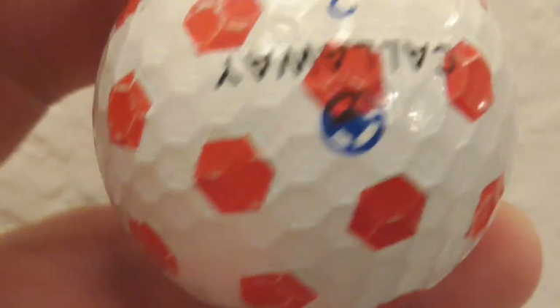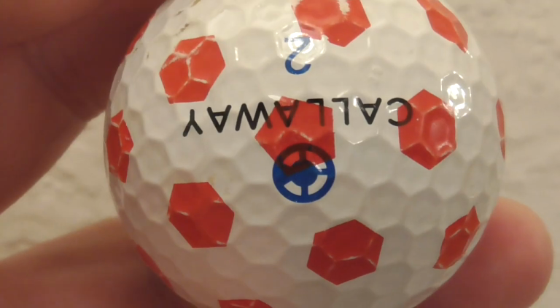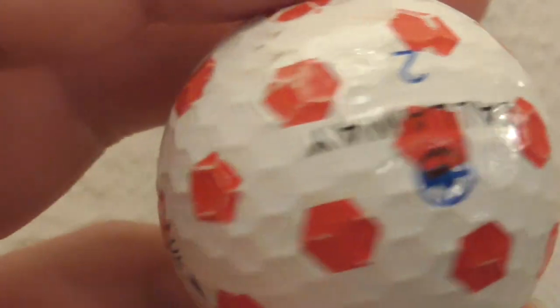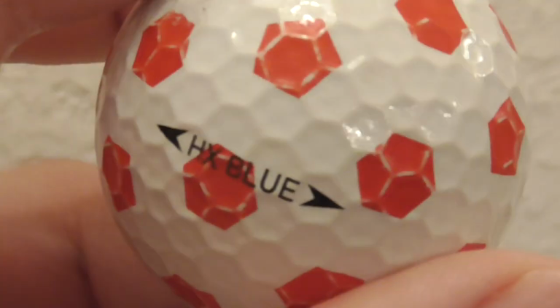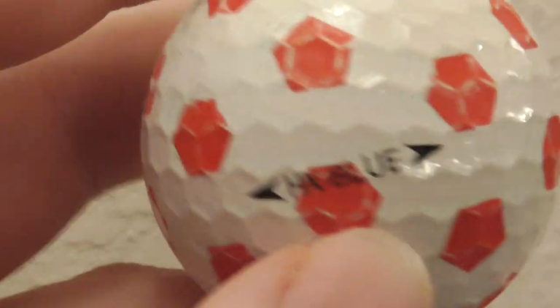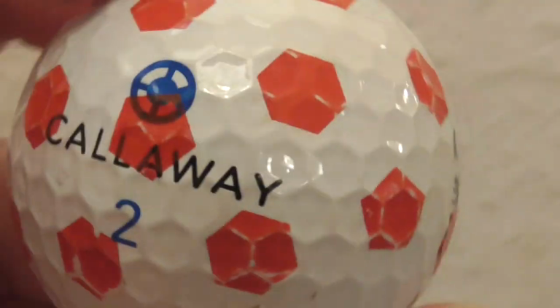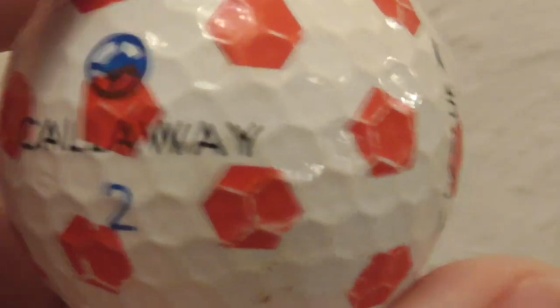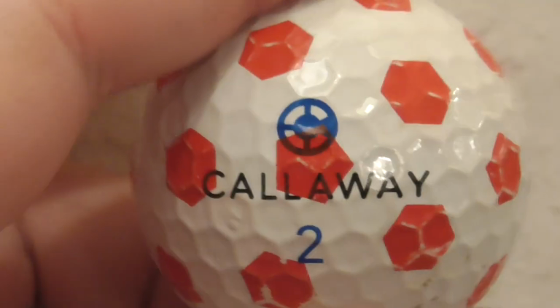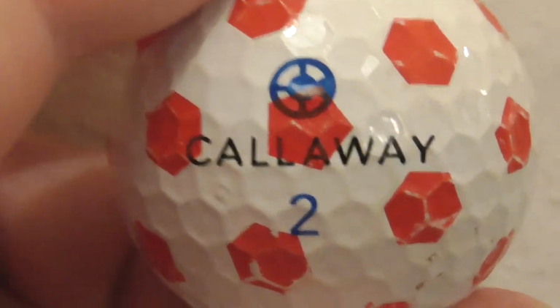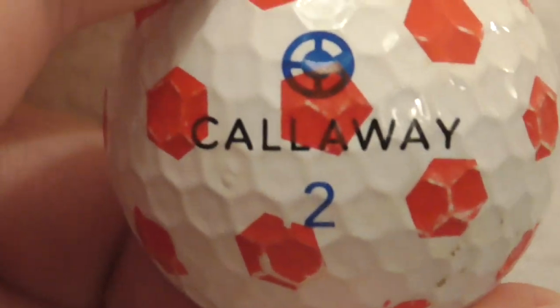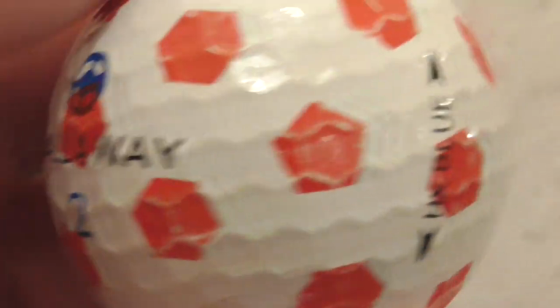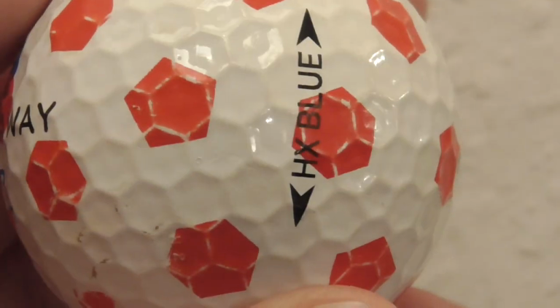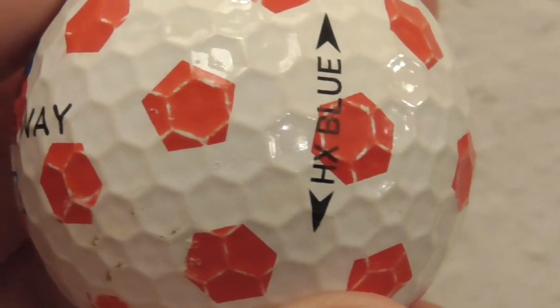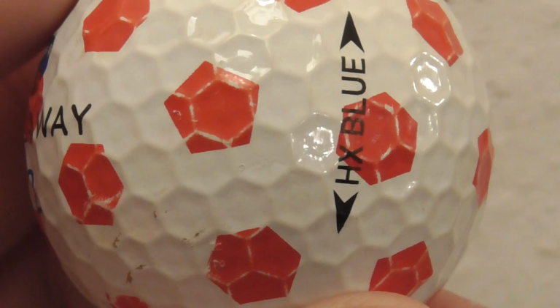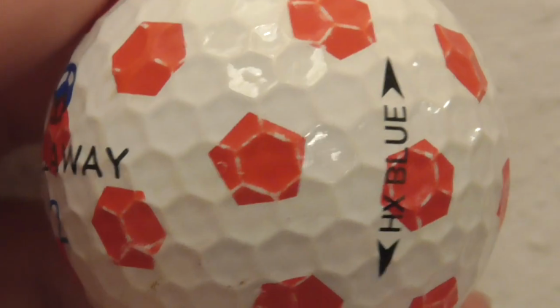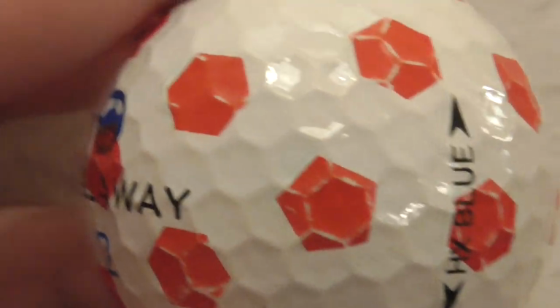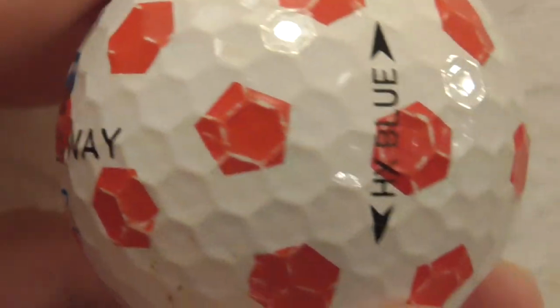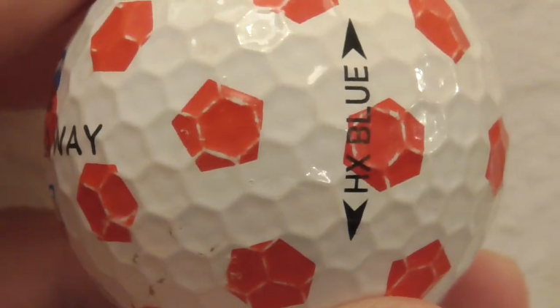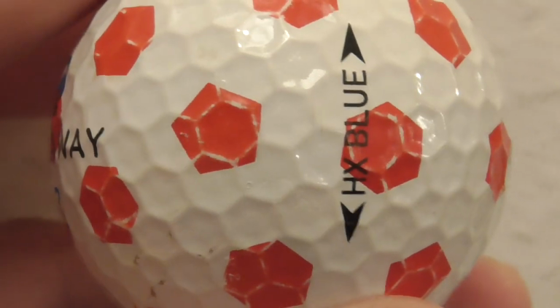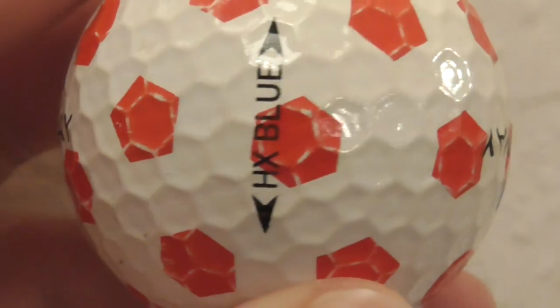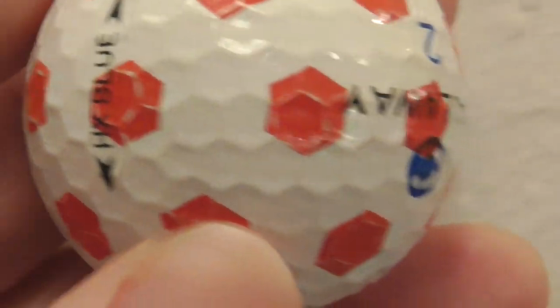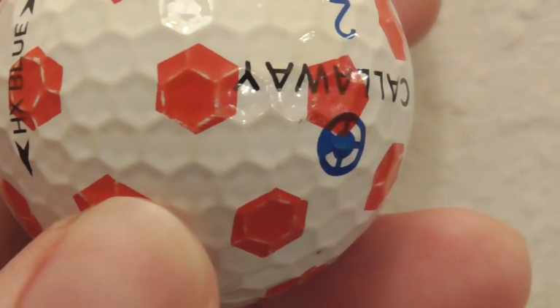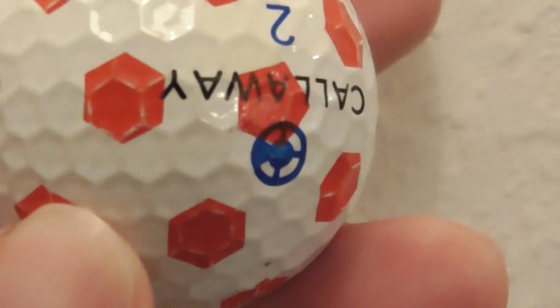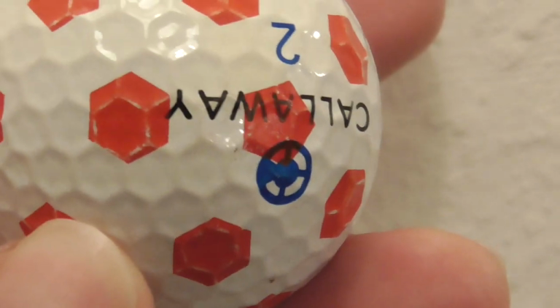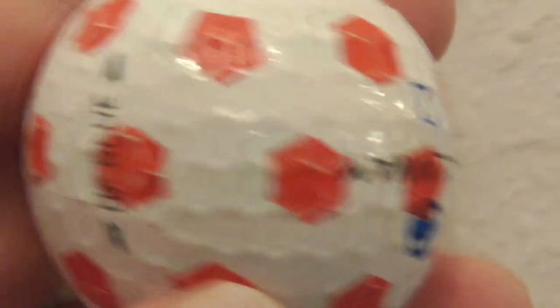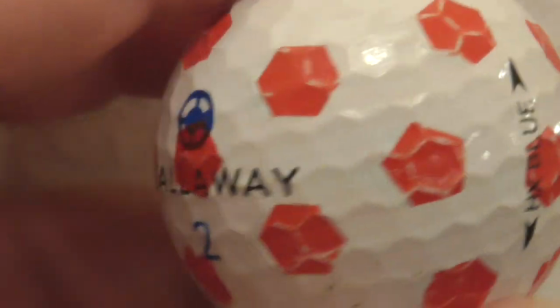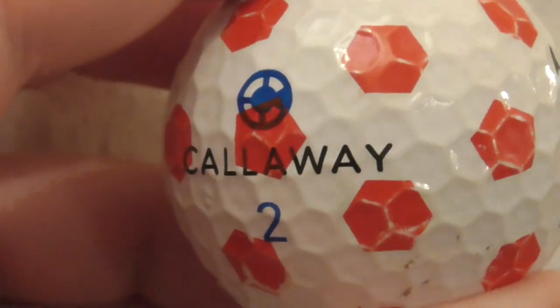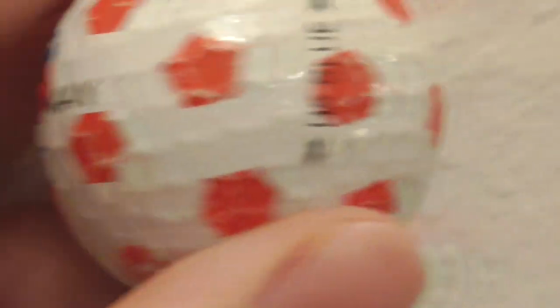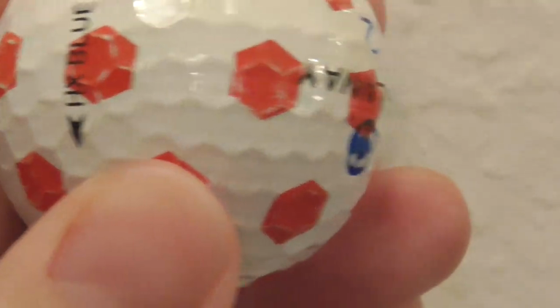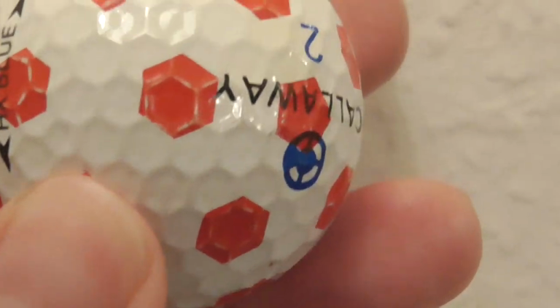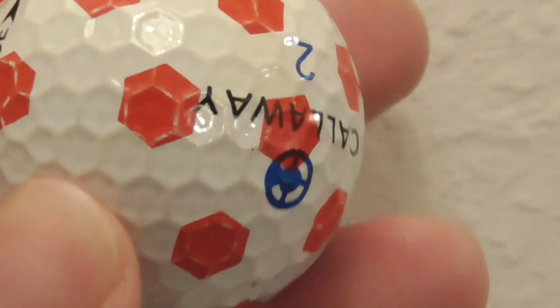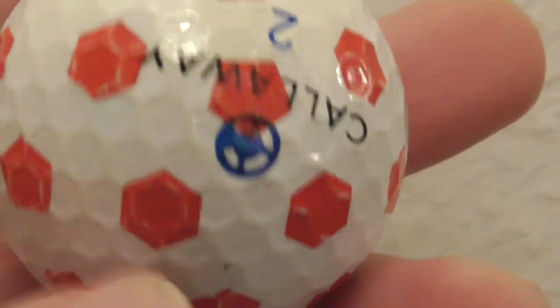Anyway, there you go - just to show you. Callaway is printed that way. If HX Blue is printed like that and then I turn the ball around, then Callaway is upside down the other way, if you see what I mean. So that's how they print Callaway.